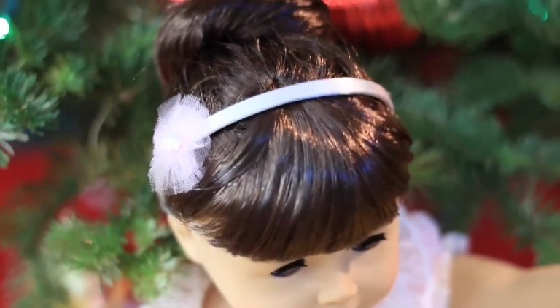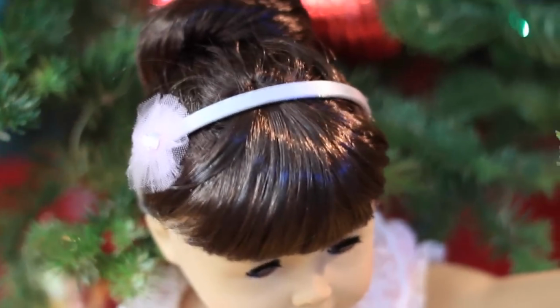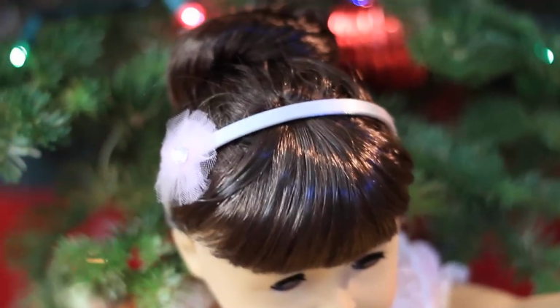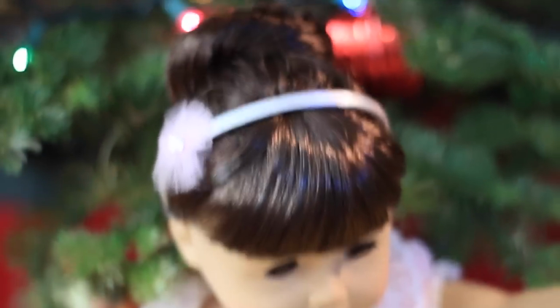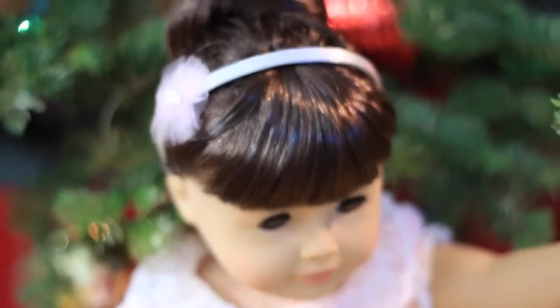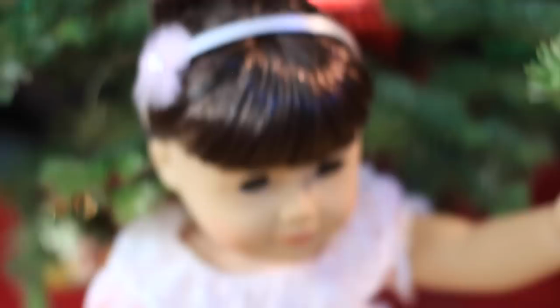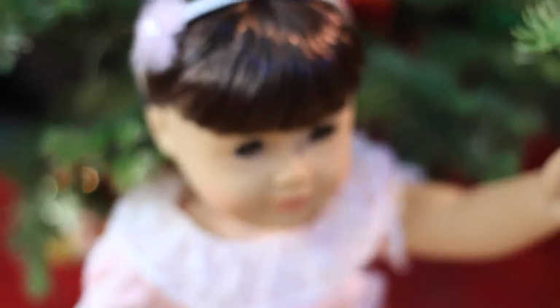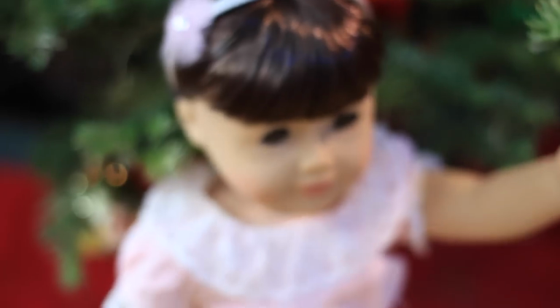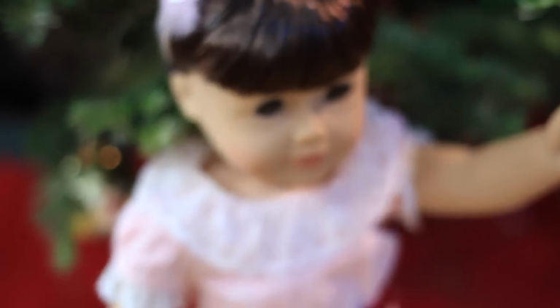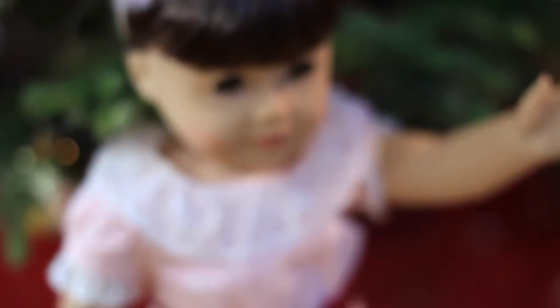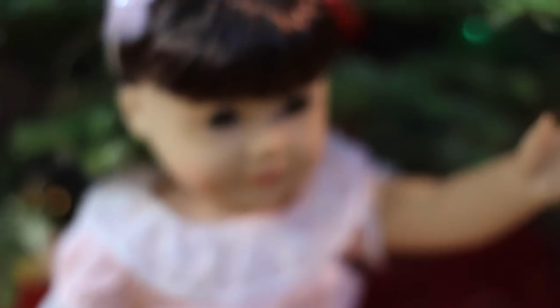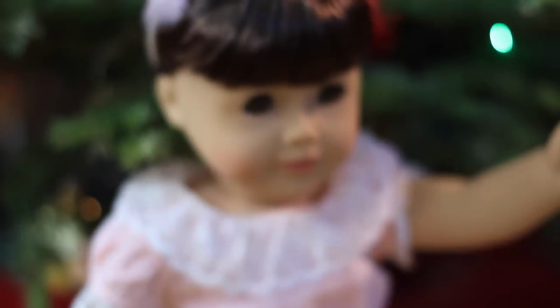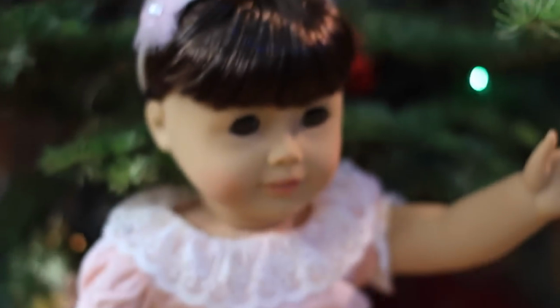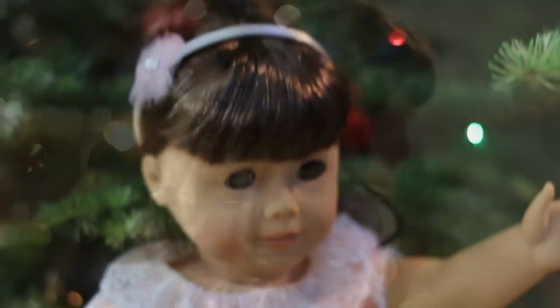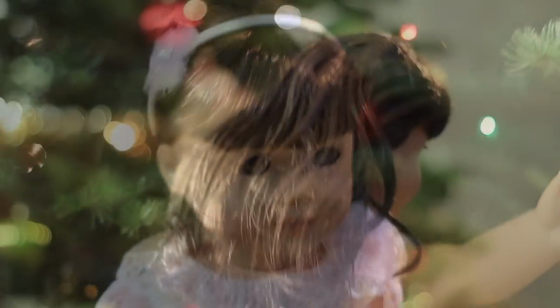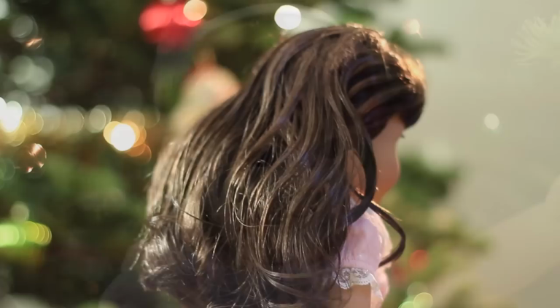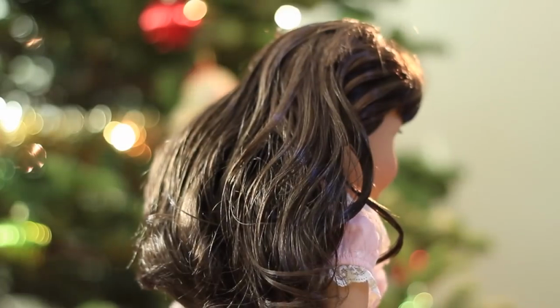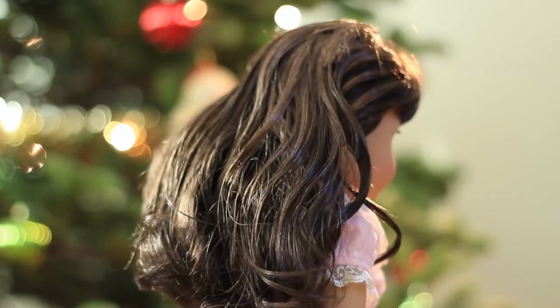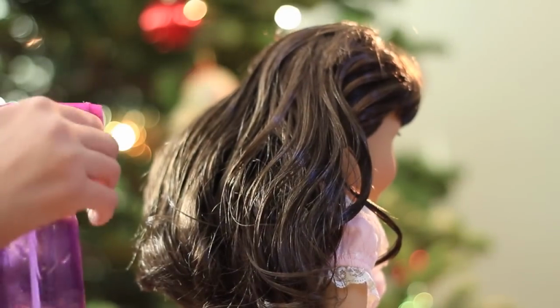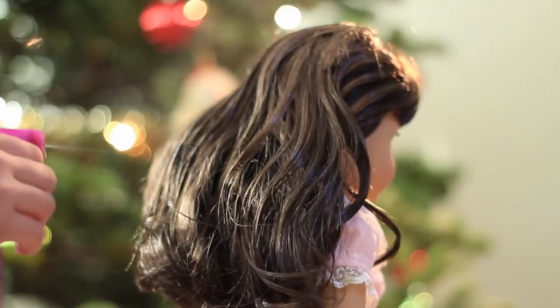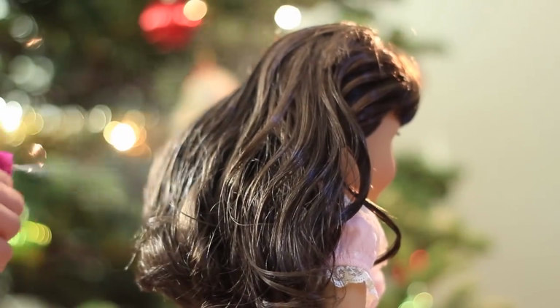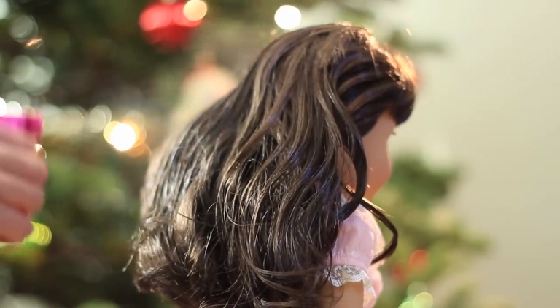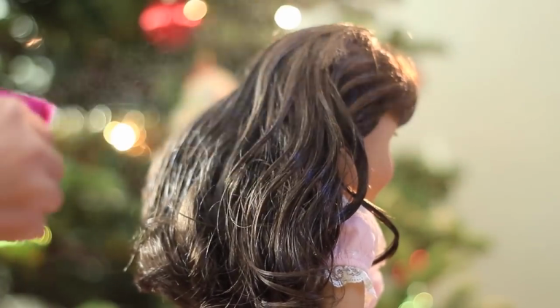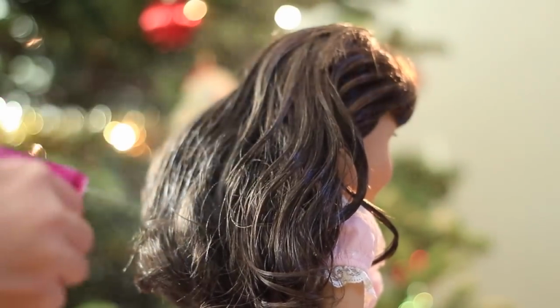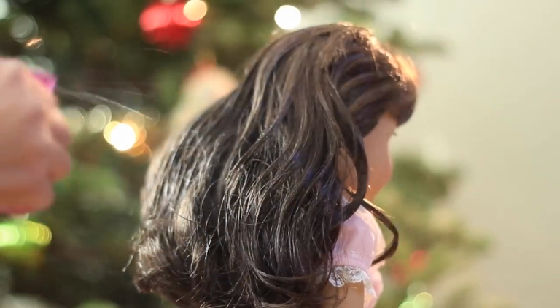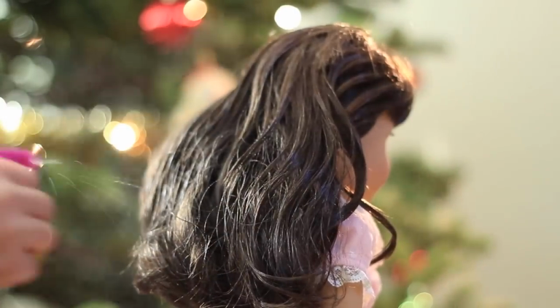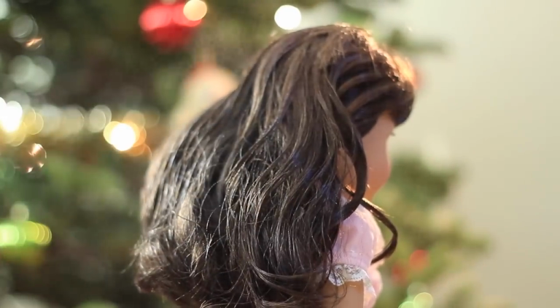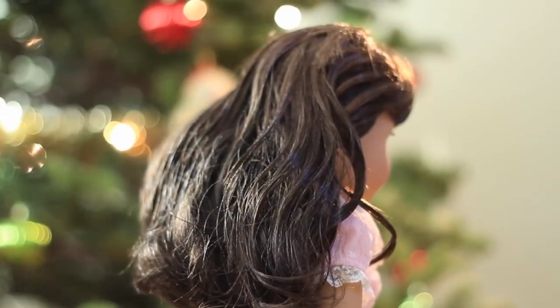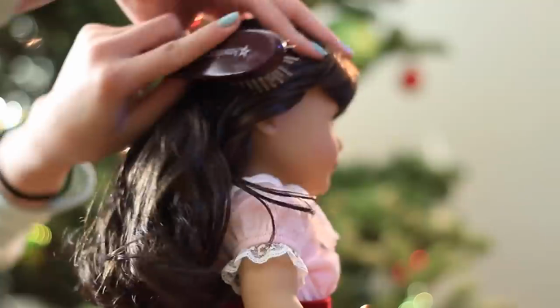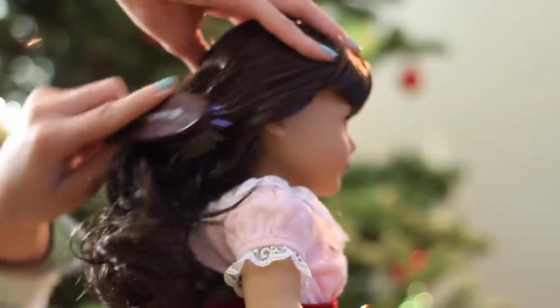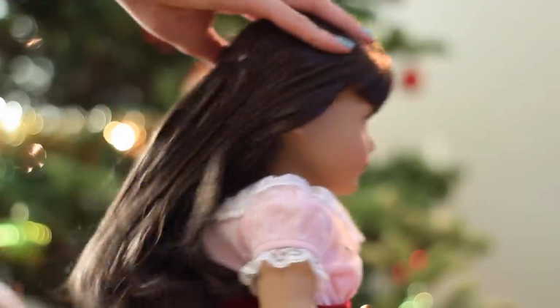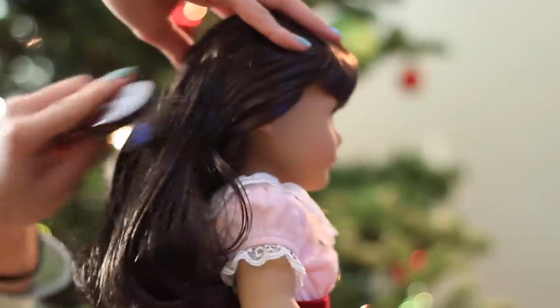This first hairstyle is a simple and elegant bun that works best on wavy hair. Begin by spraying her hair down with some water and then gently brushing it out.